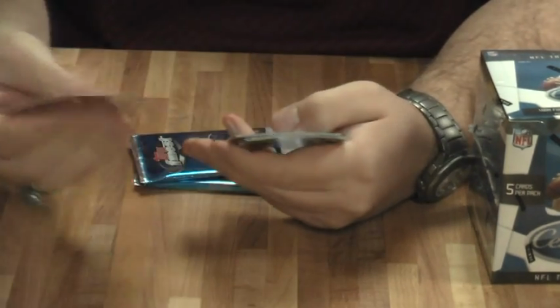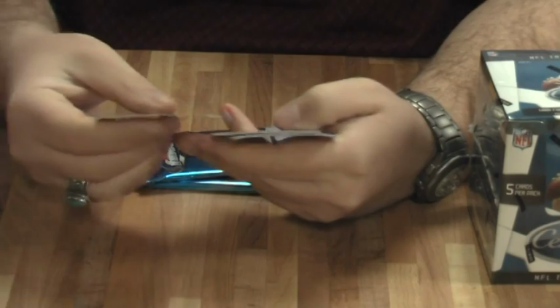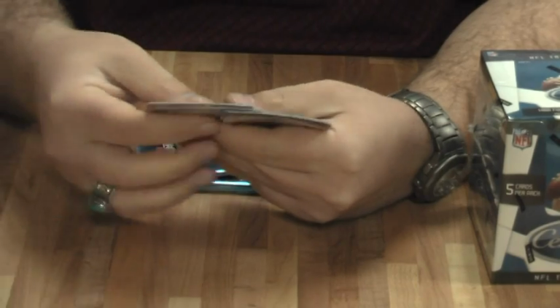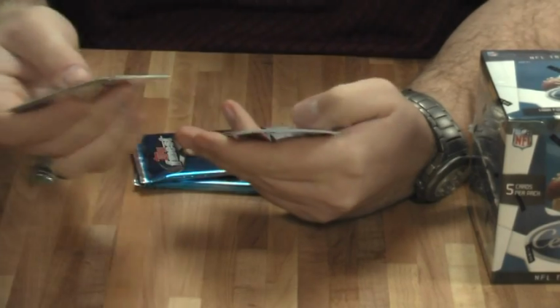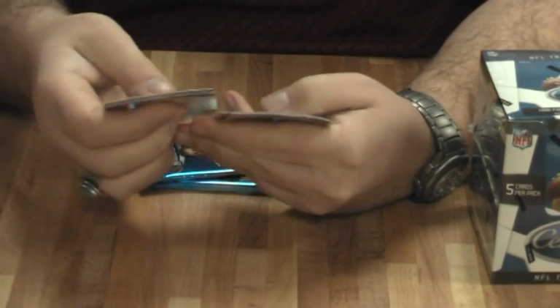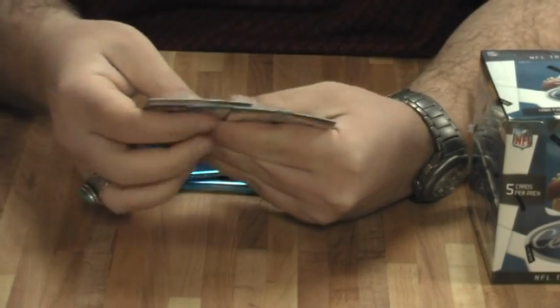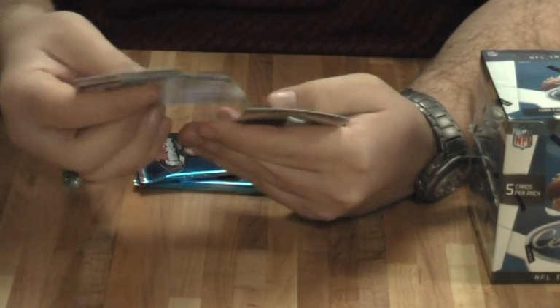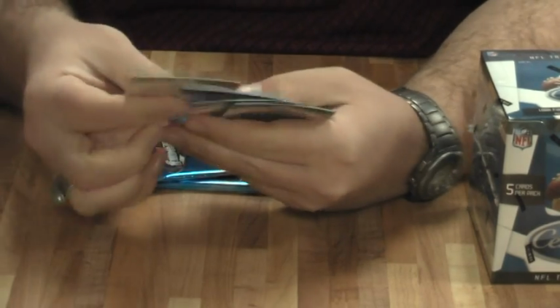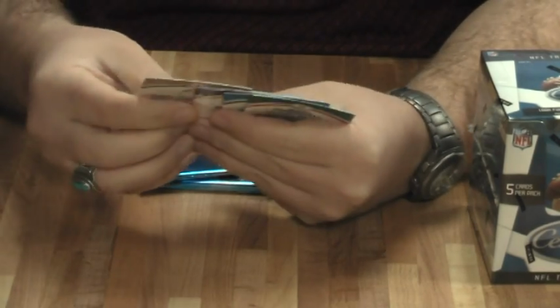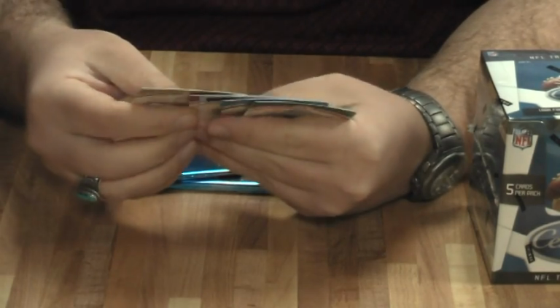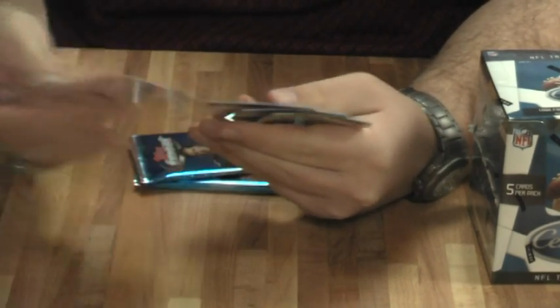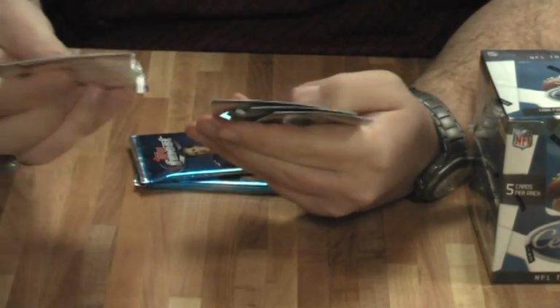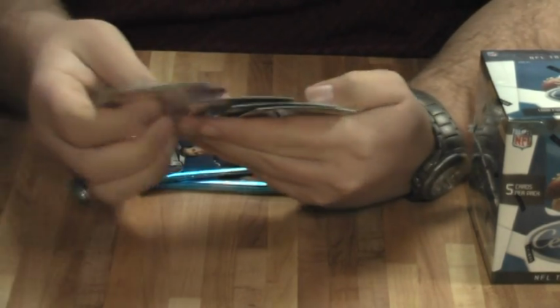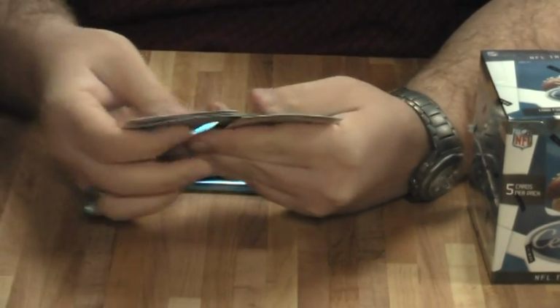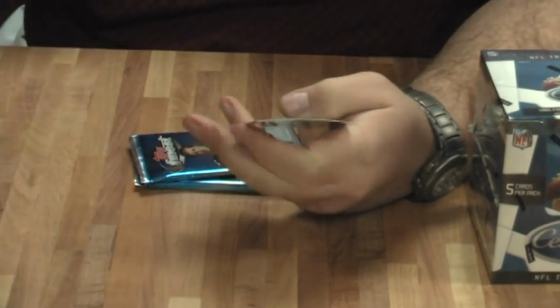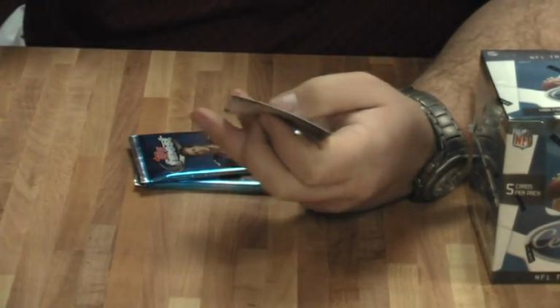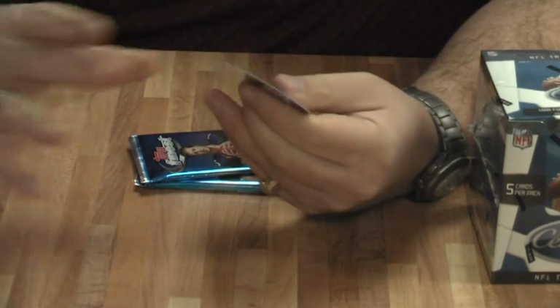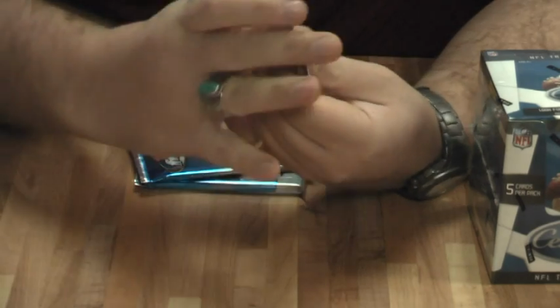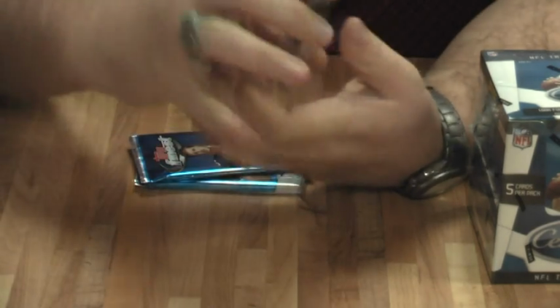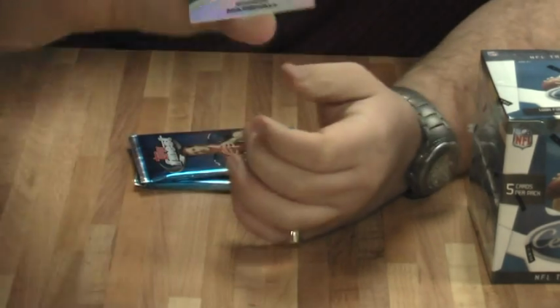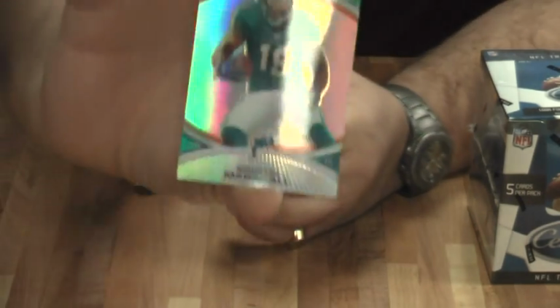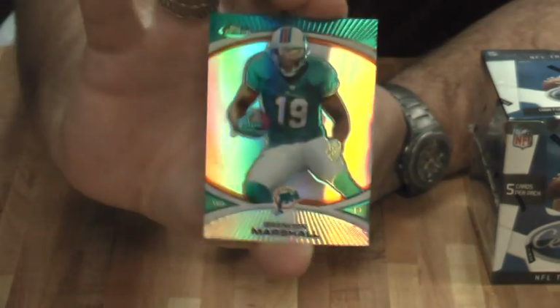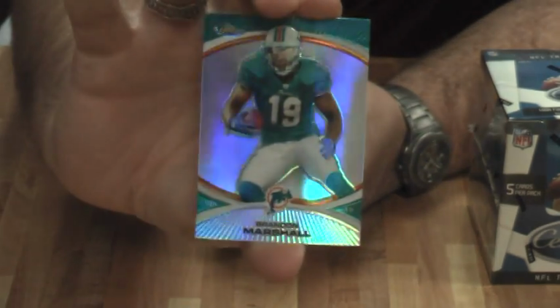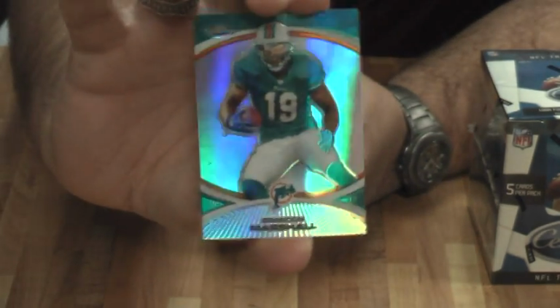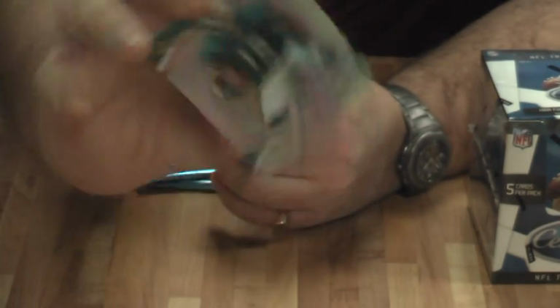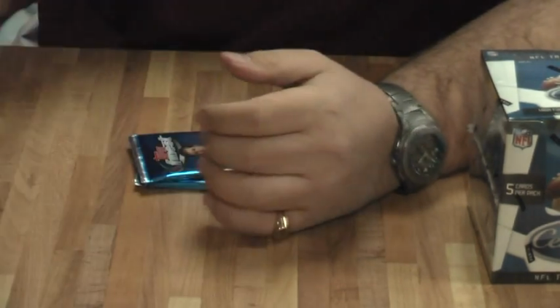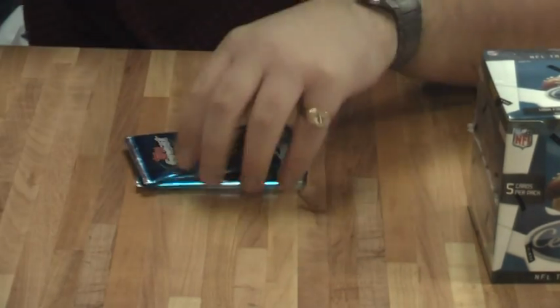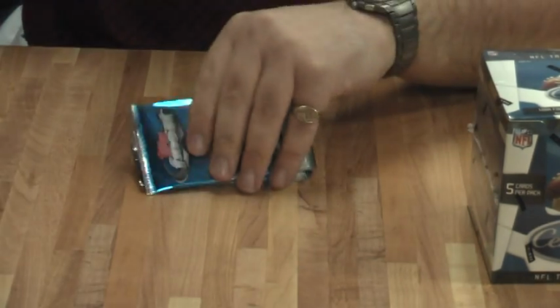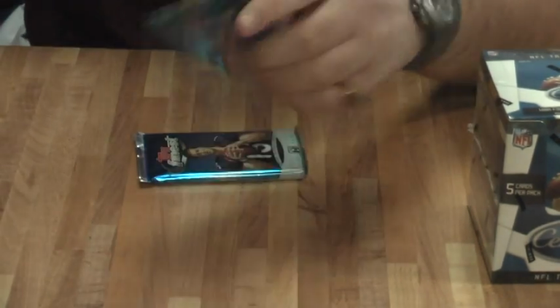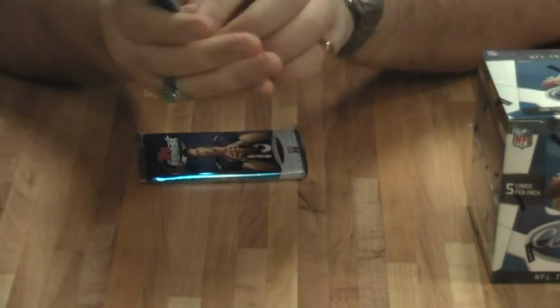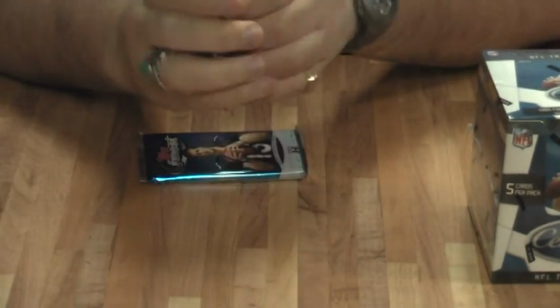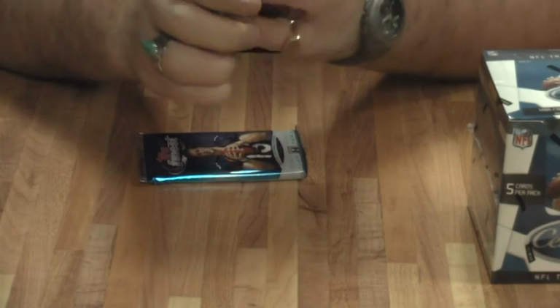Reggie Bush, Michael Crabtree, Jimmy Clawson. Sidney Rice, and a Brandon Marshall refractor for the Dolphins.